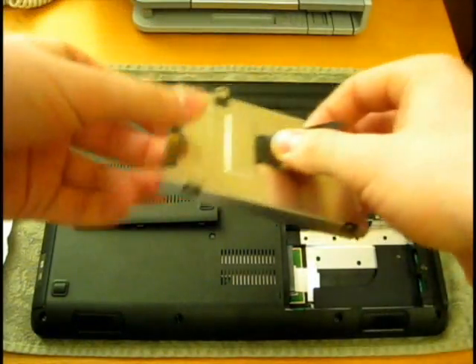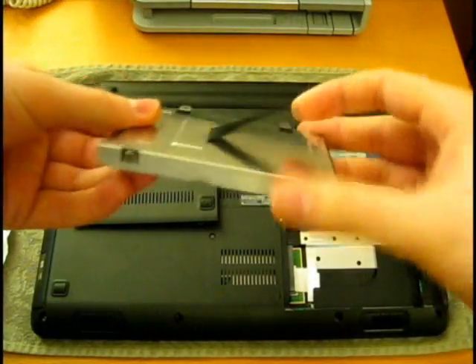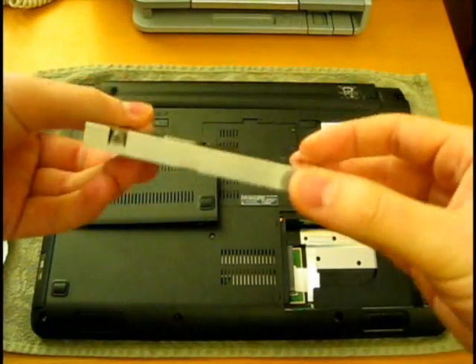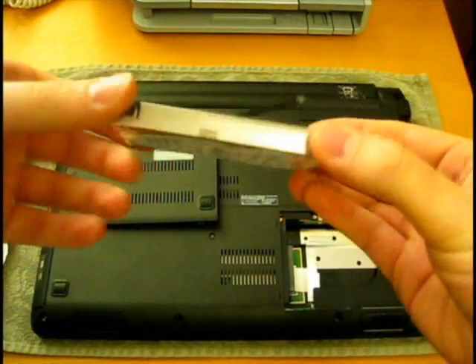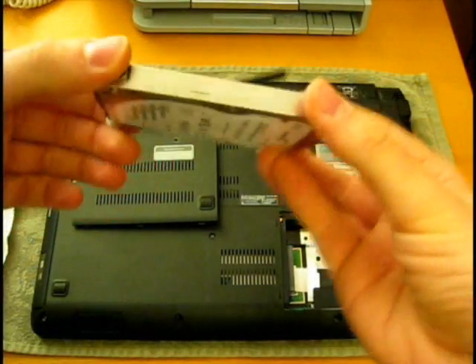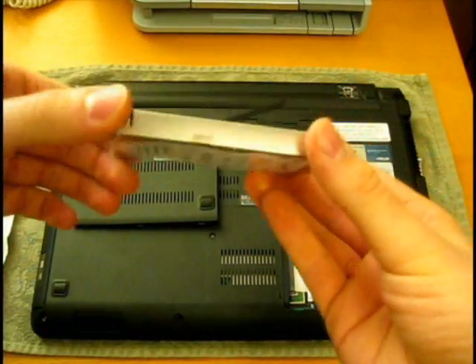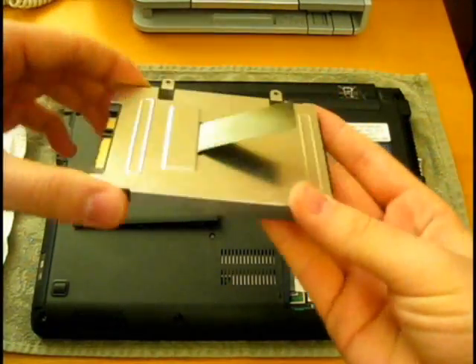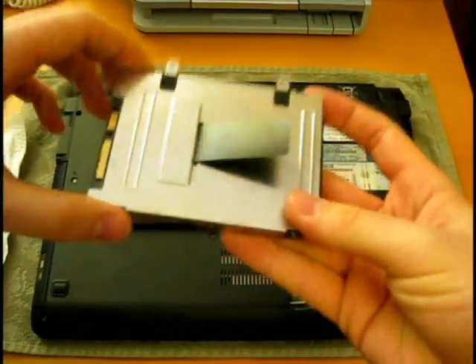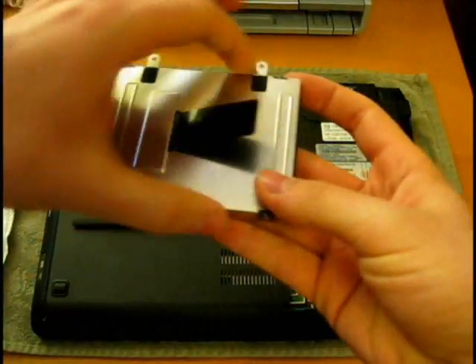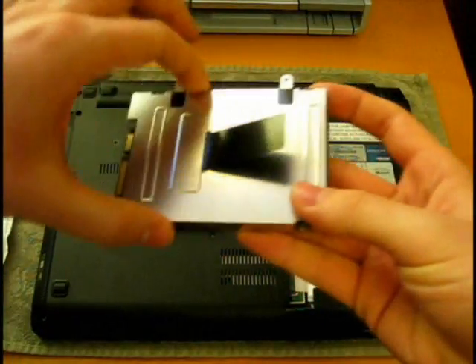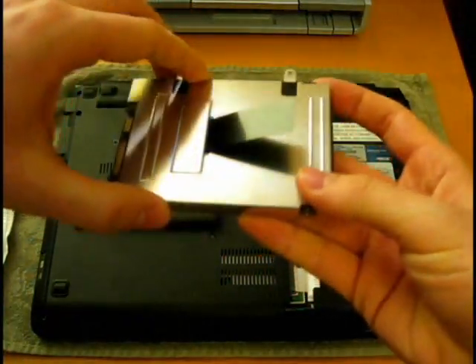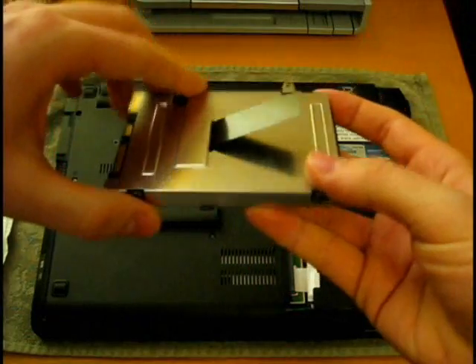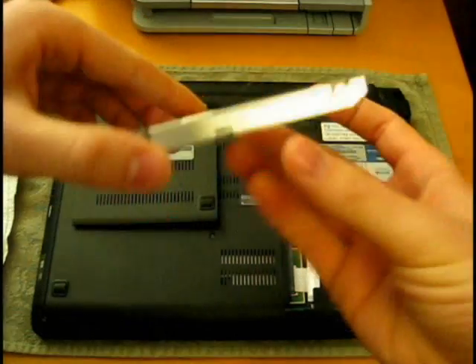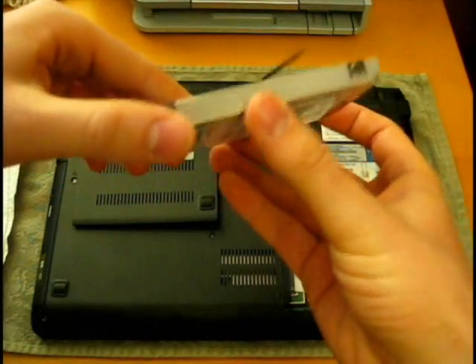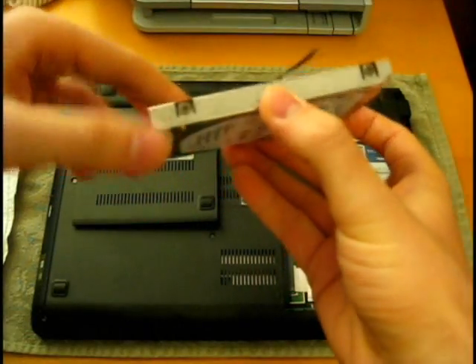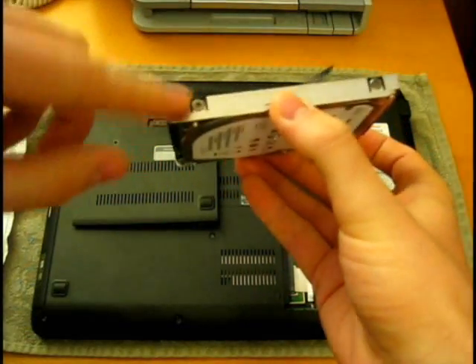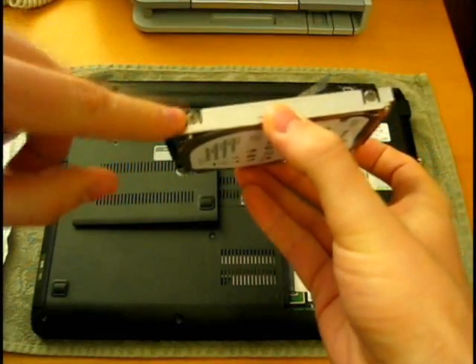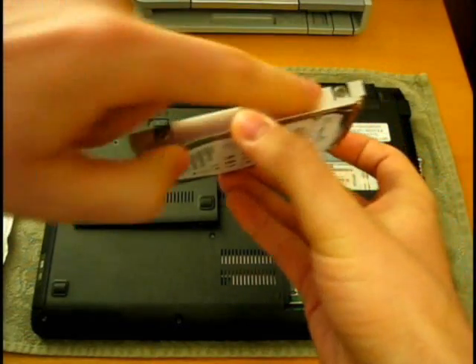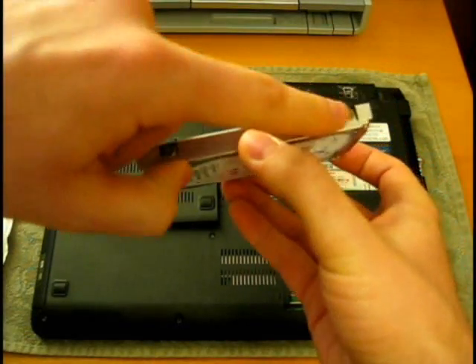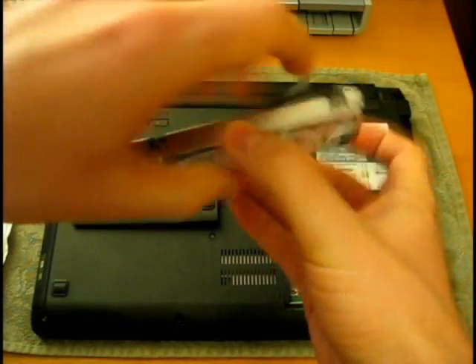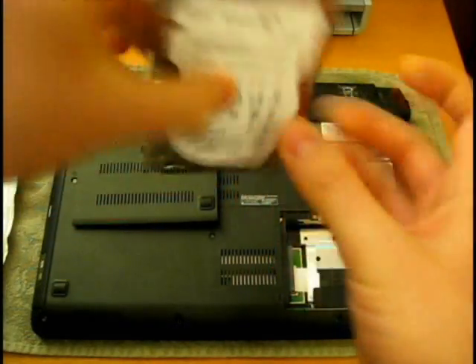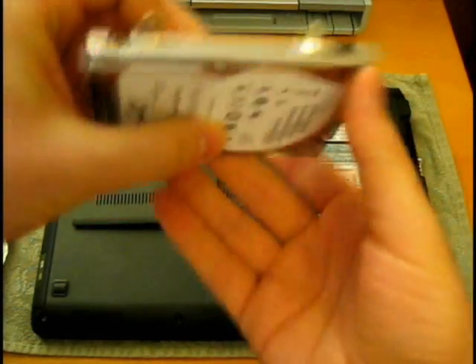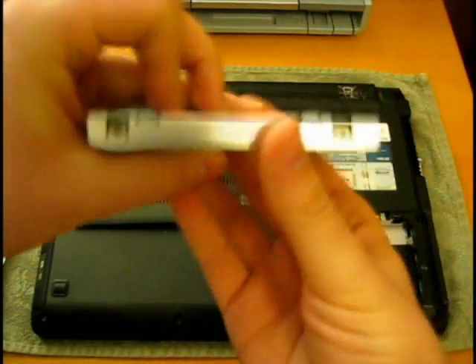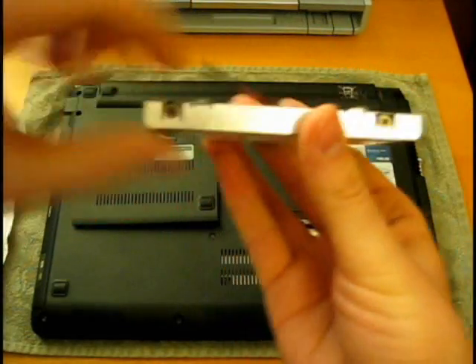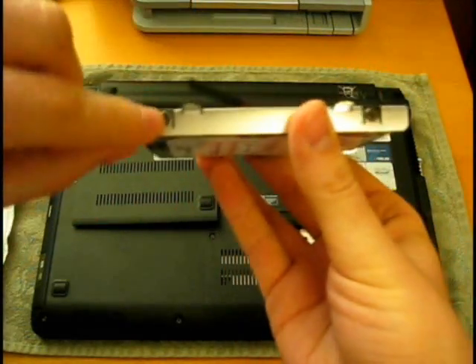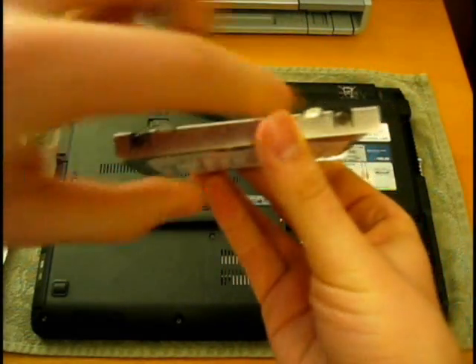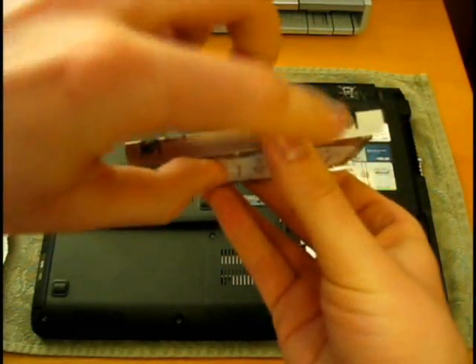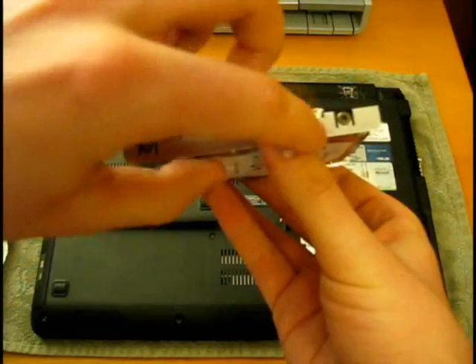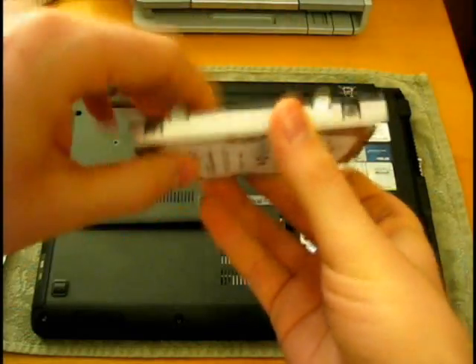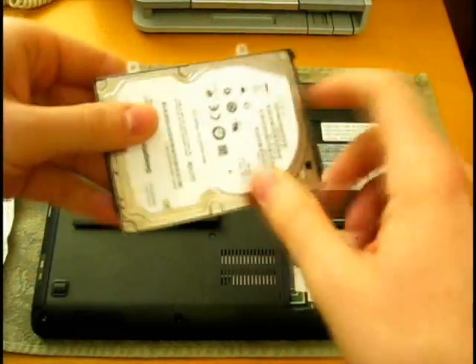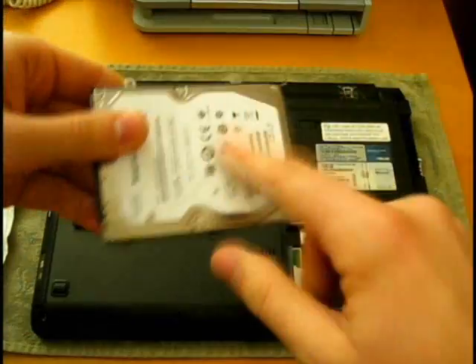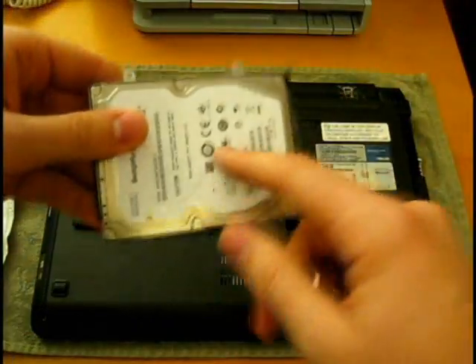So this is the hard drive. When you want to replace it, this bracket here — you need to take it off. There are two screws on either side. You'll need to unscrew it and put it onto your new hard drive.